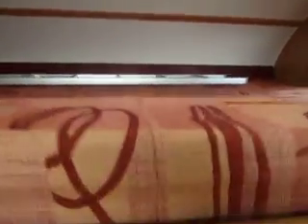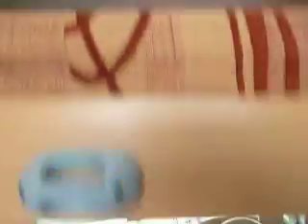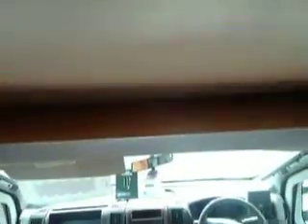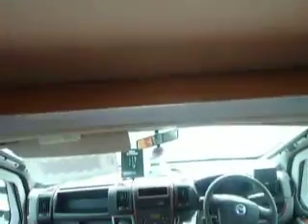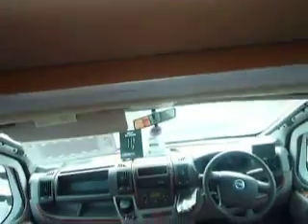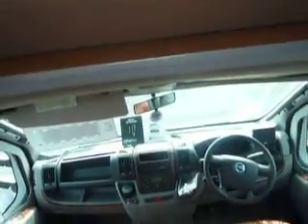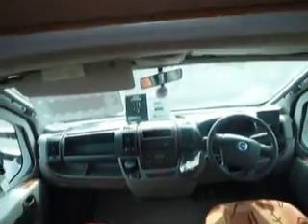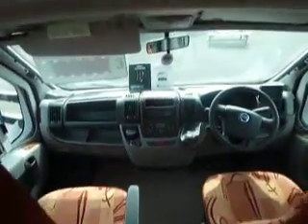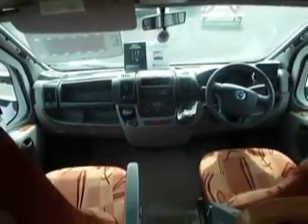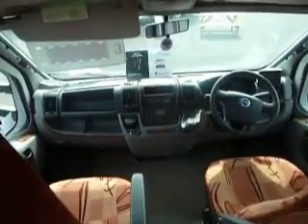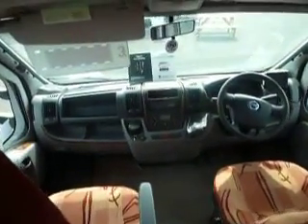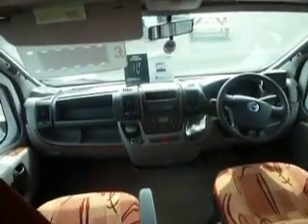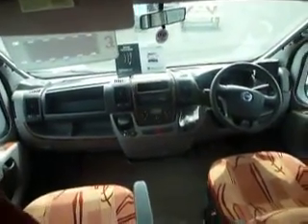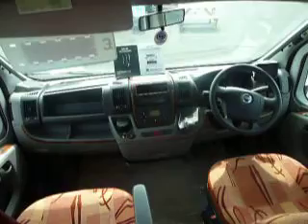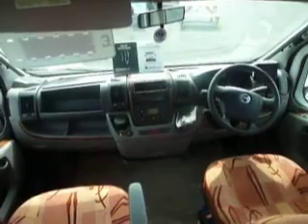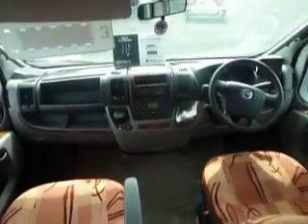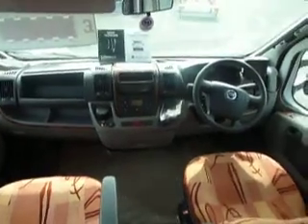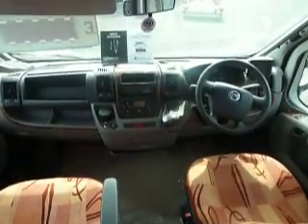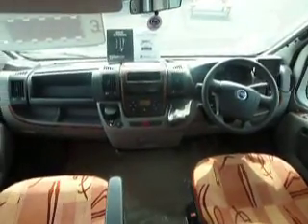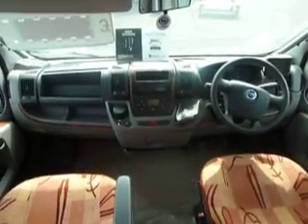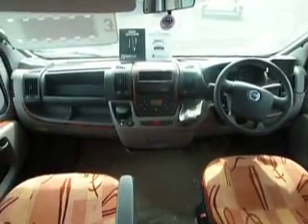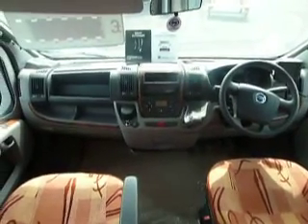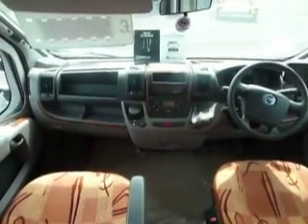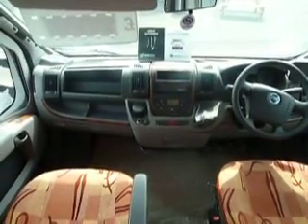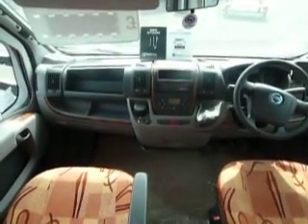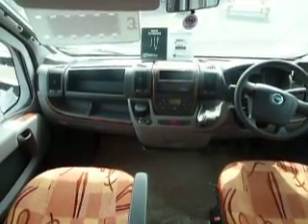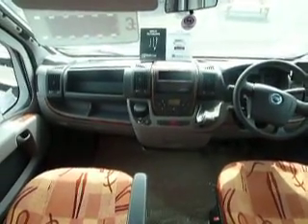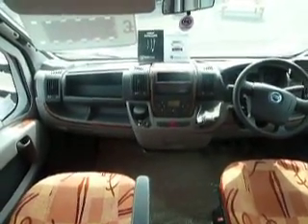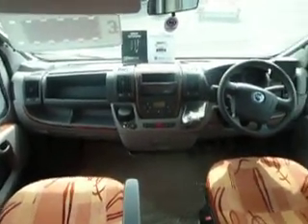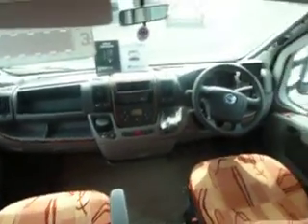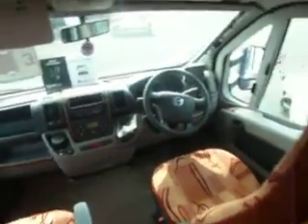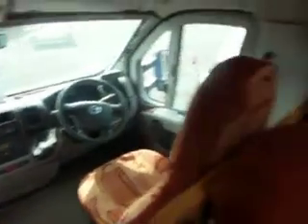Another big double bed above the cab — absolutely fantastic. Now as I said it's a 3 litre, it does have cruise control, and it does have air conditioning. Fantastic.